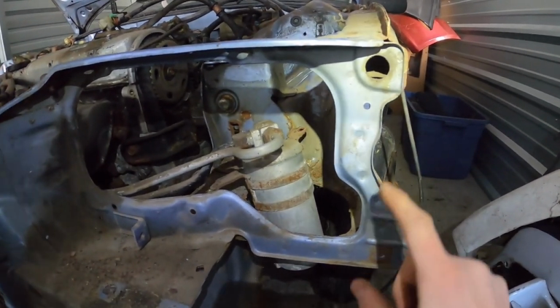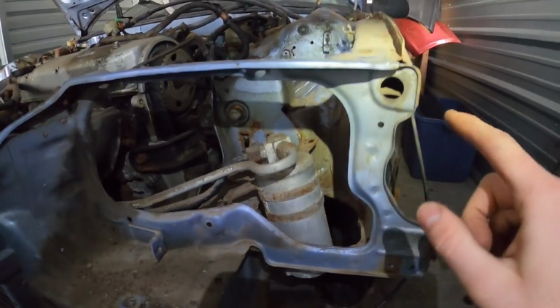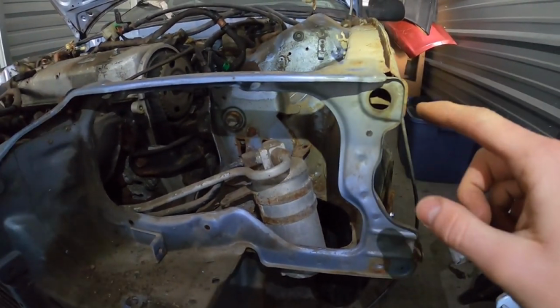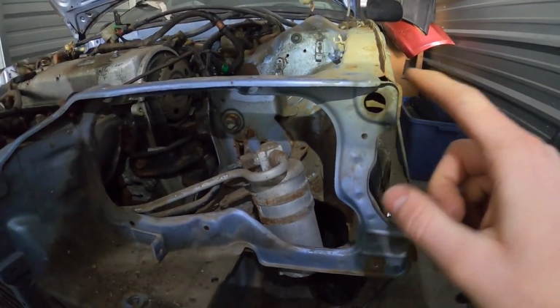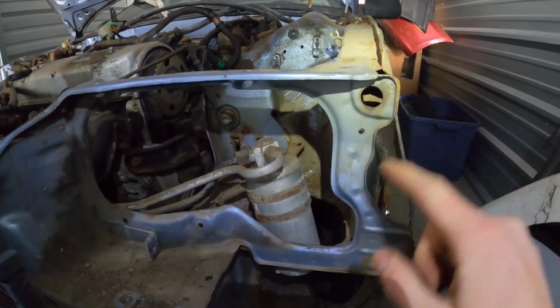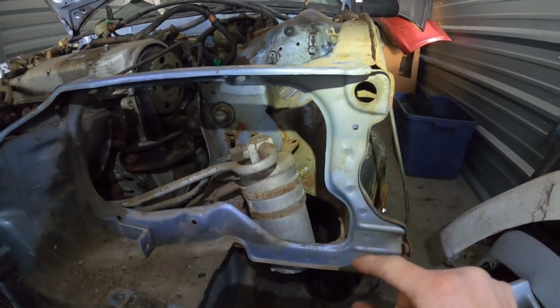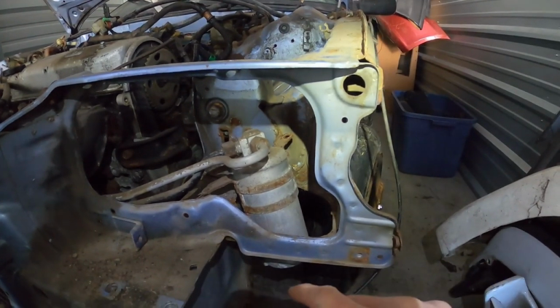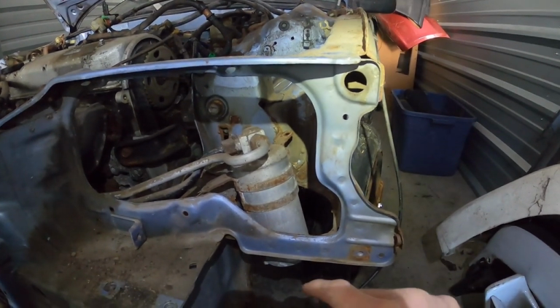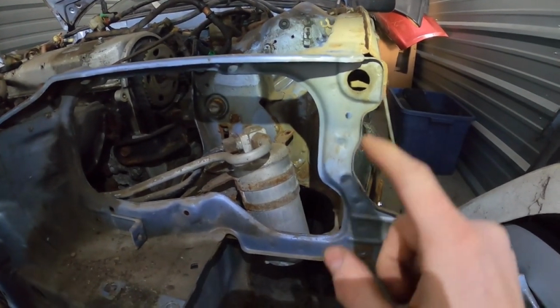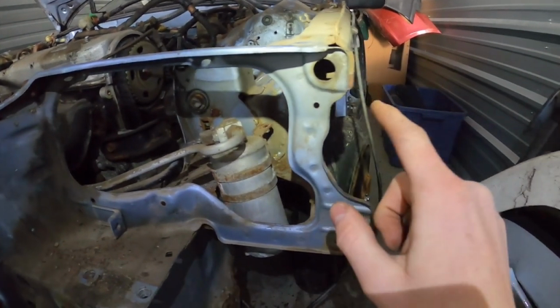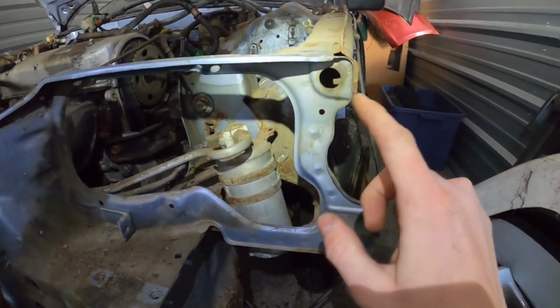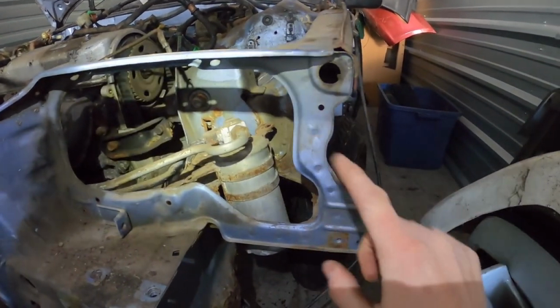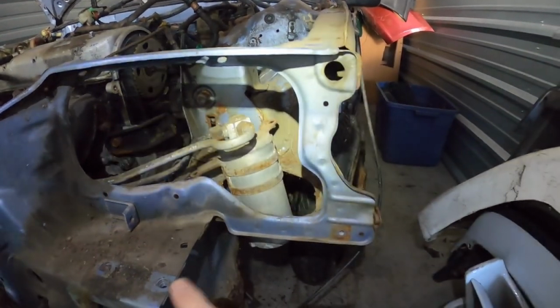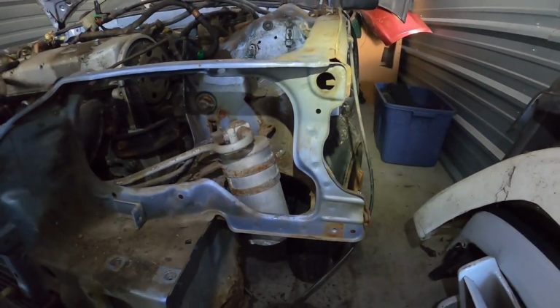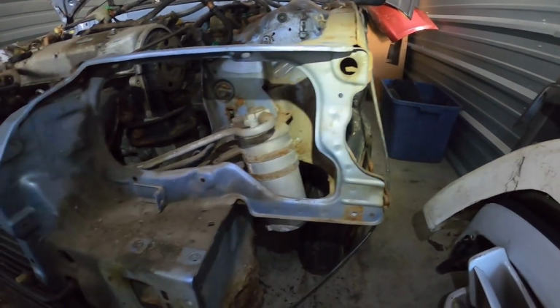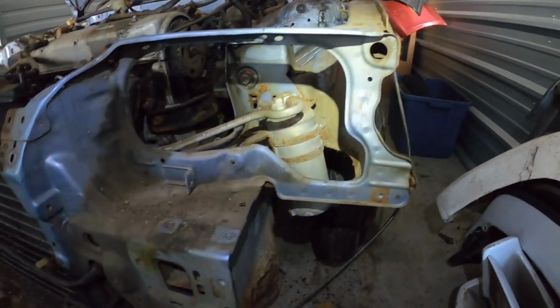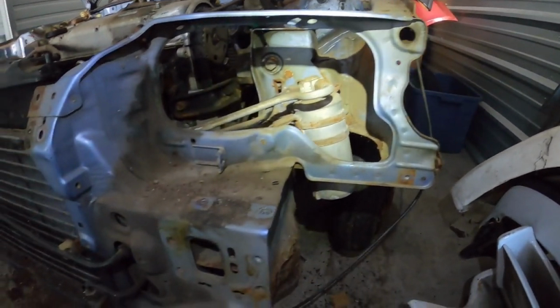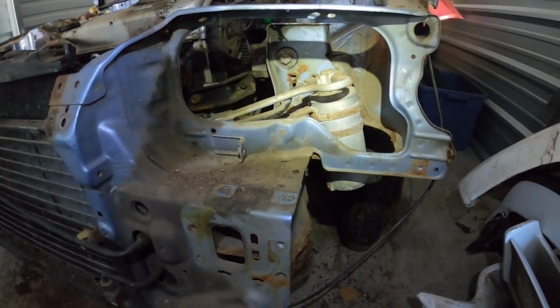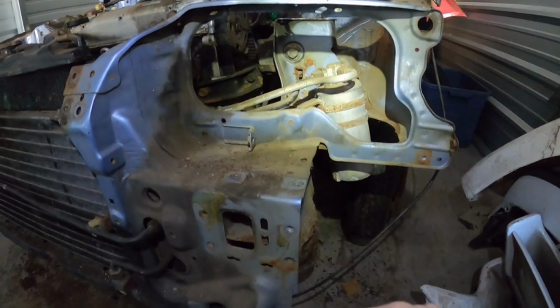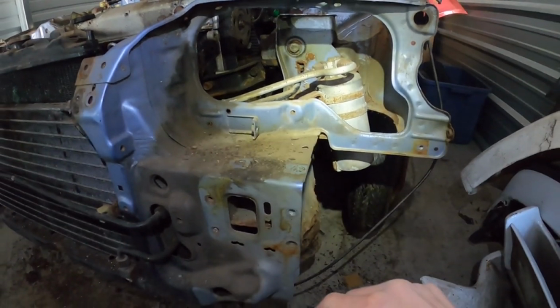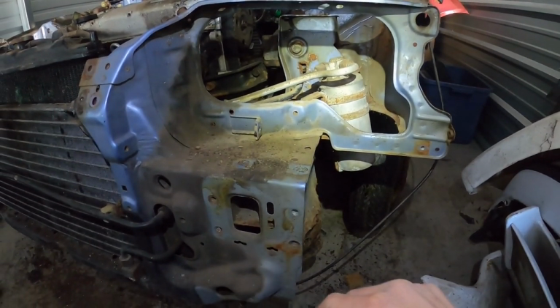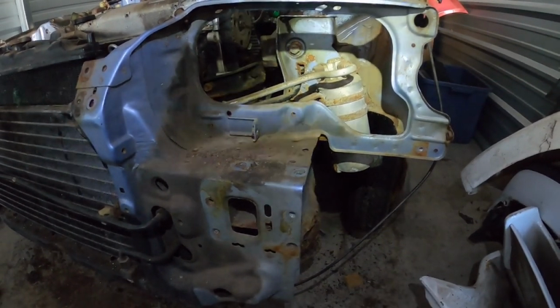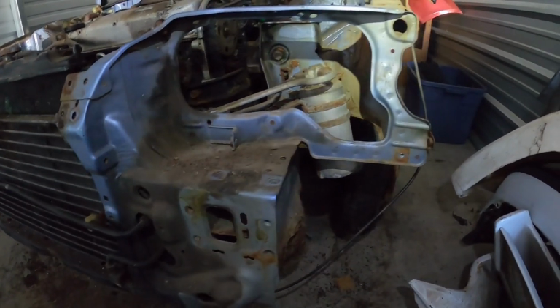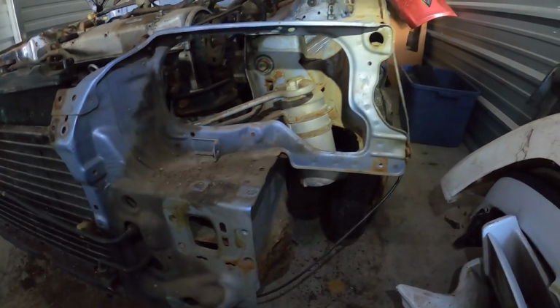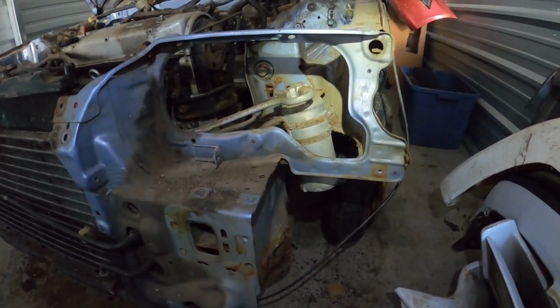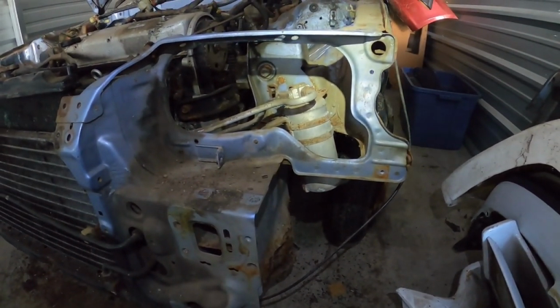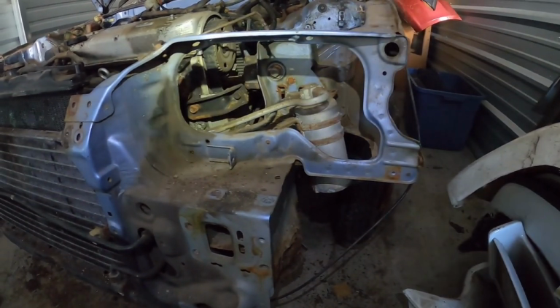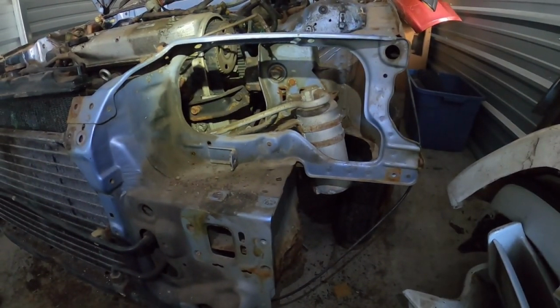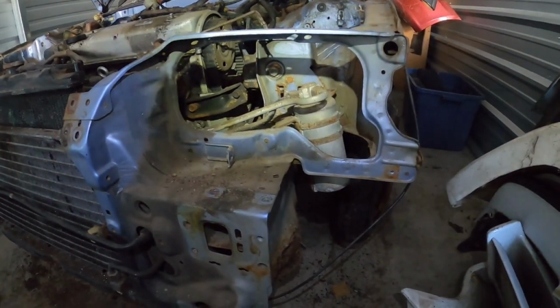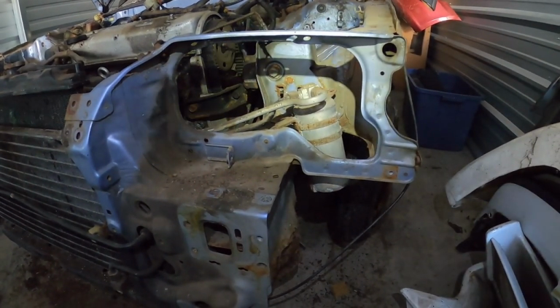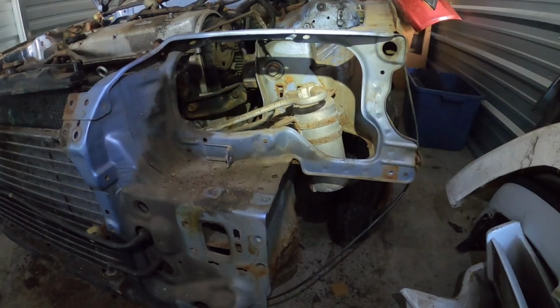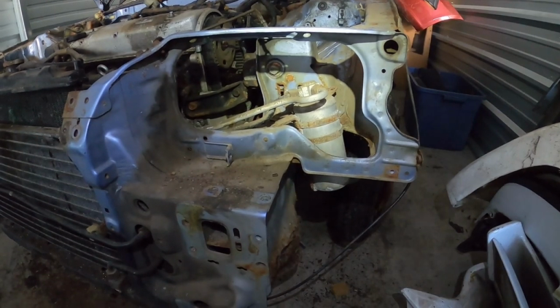We've counted the spot welds on this side that we found so far — it seems like there's about 20 on each side. At this point we're going to set the camera down and do a time-lapse so you can follow along.